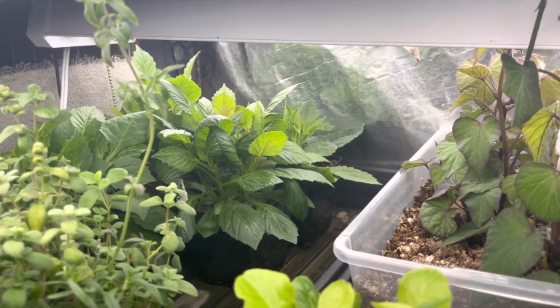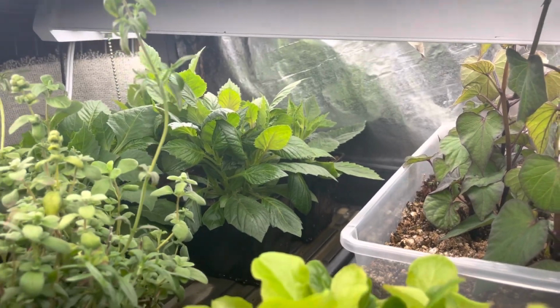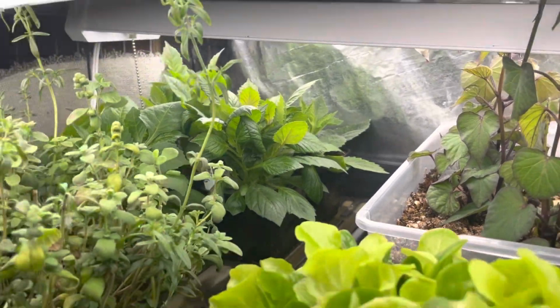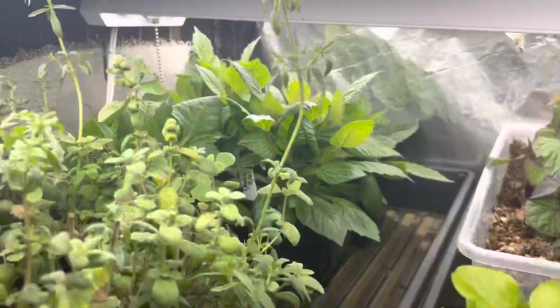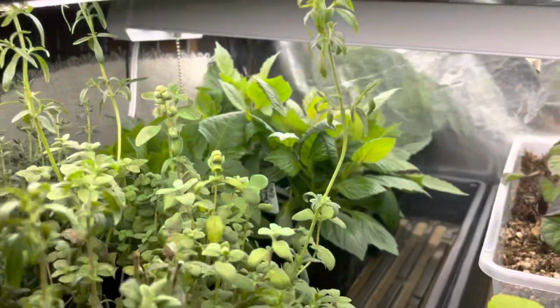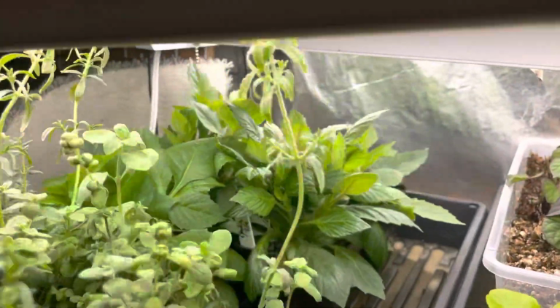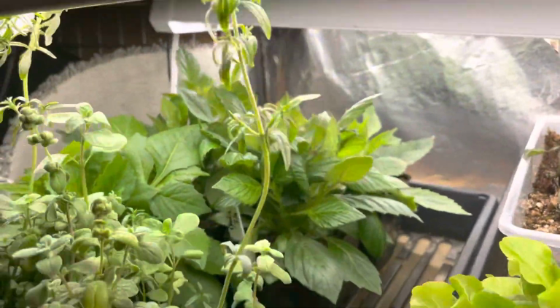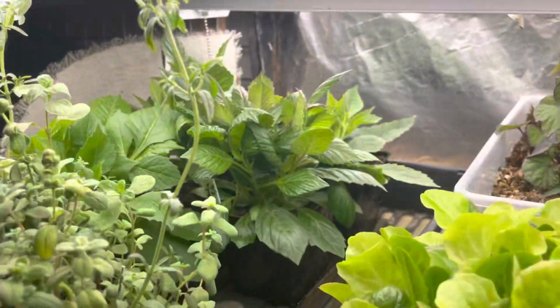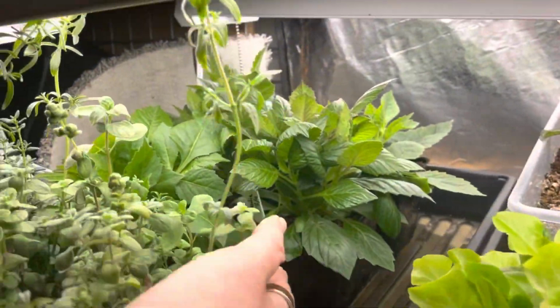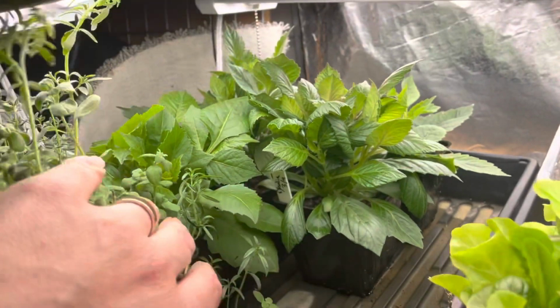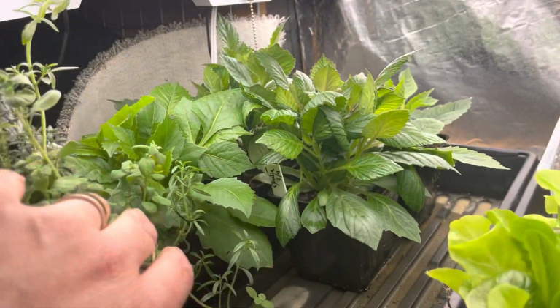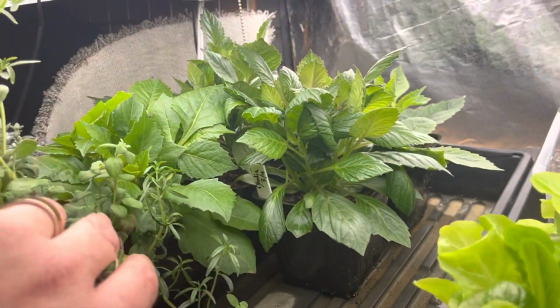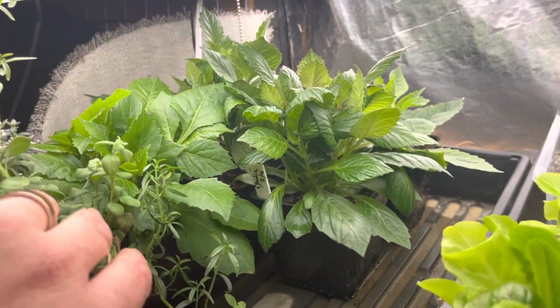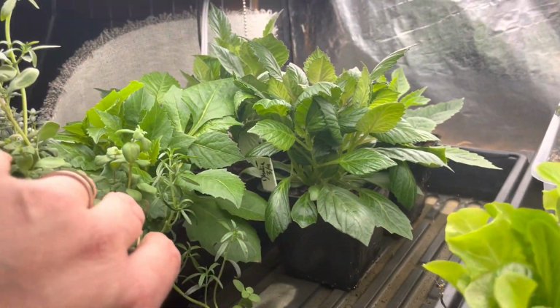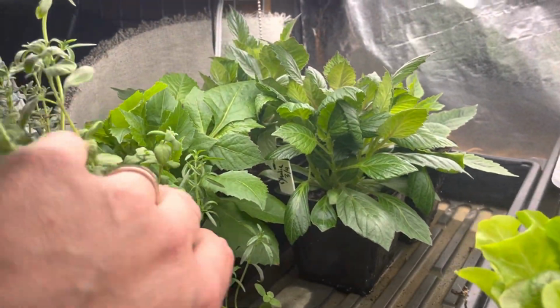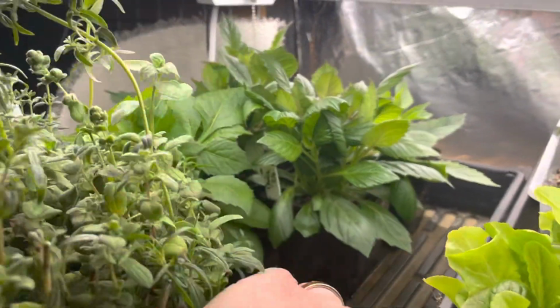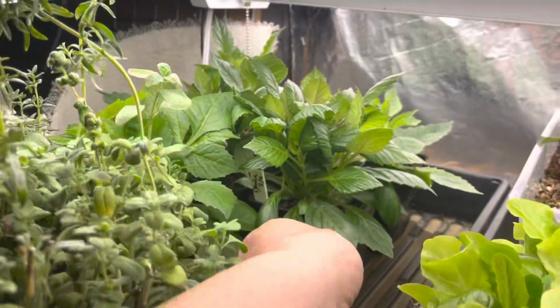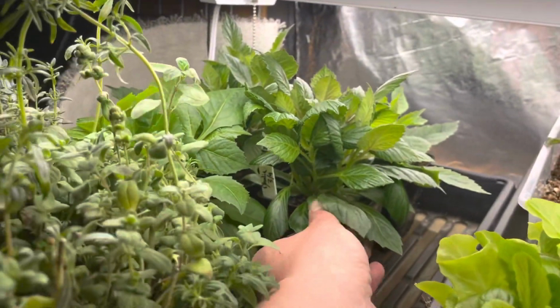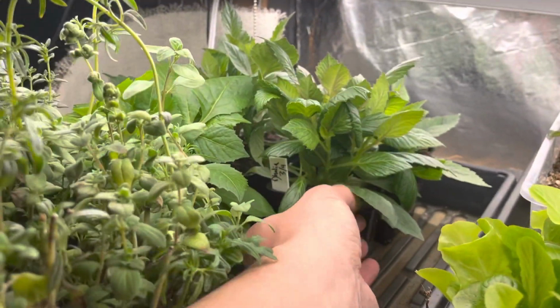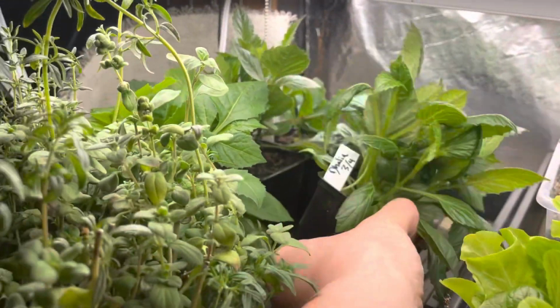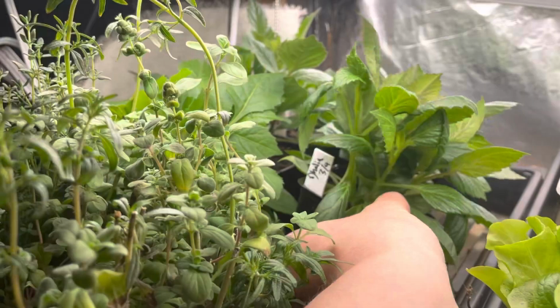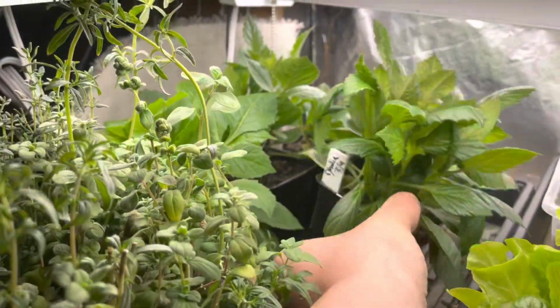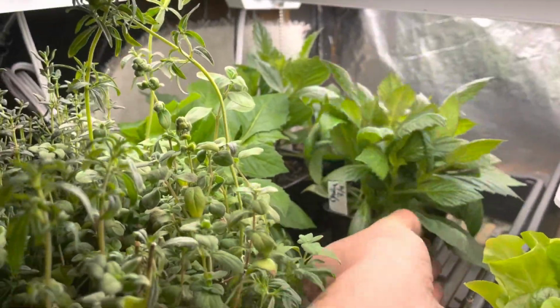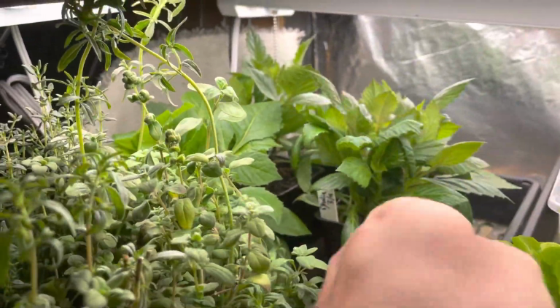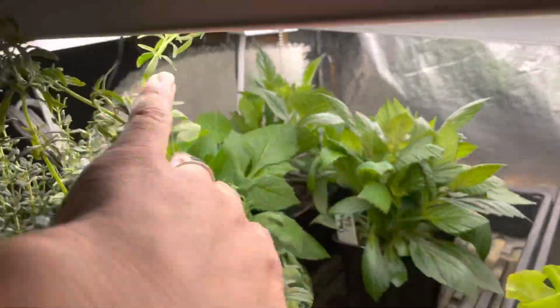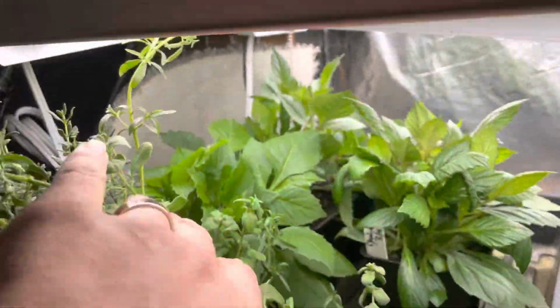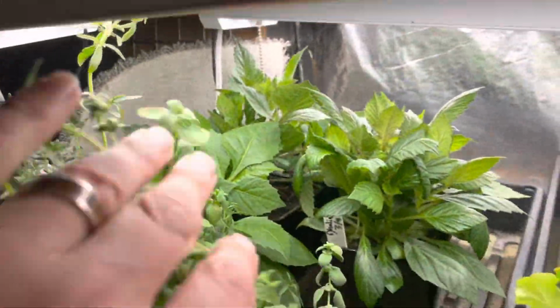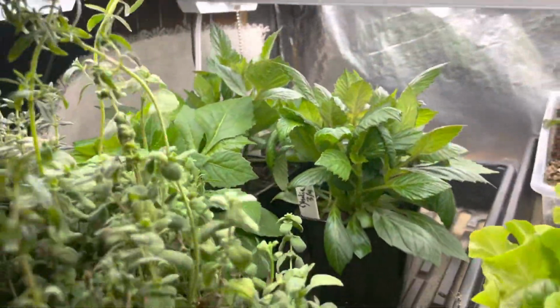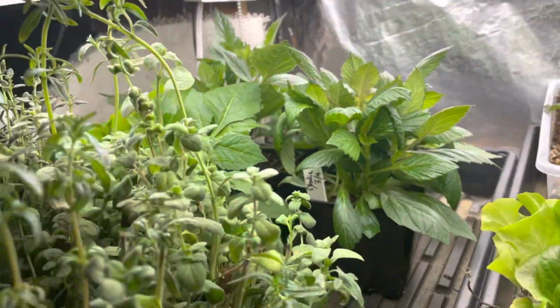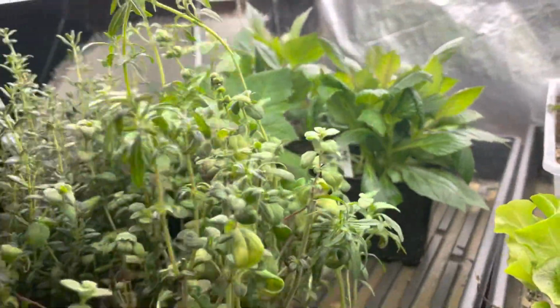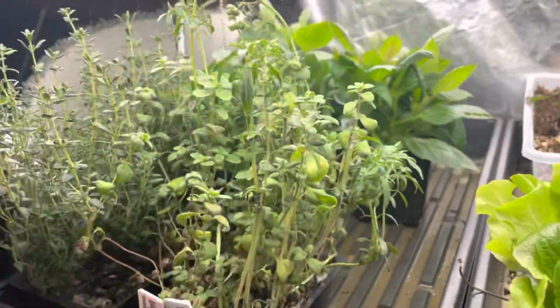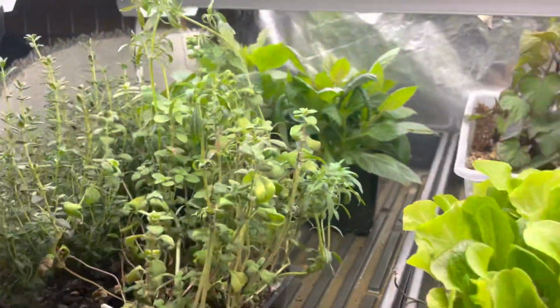Some dahlias from a seed pack, so they're a variety mix. They should be unique because they came from cross-pollination, so they all look a little different. We'll see what happens when I plant those in the ground outside.